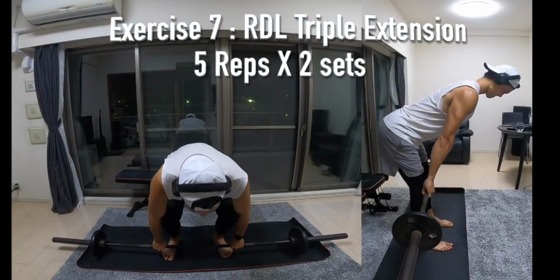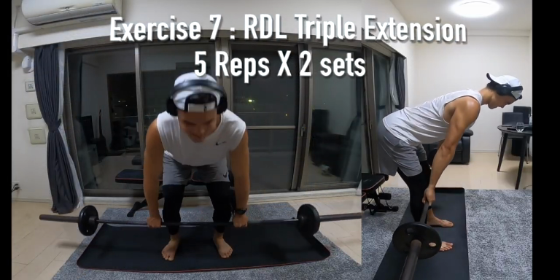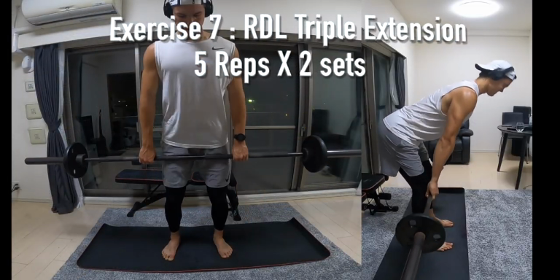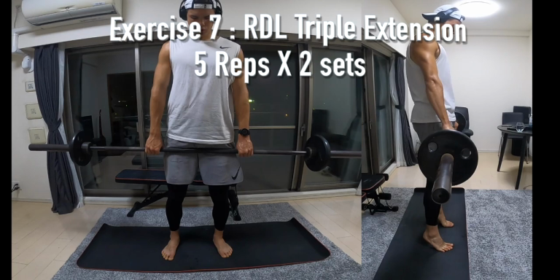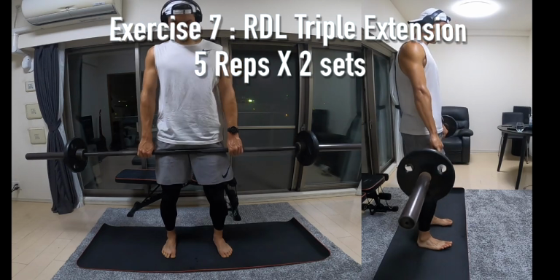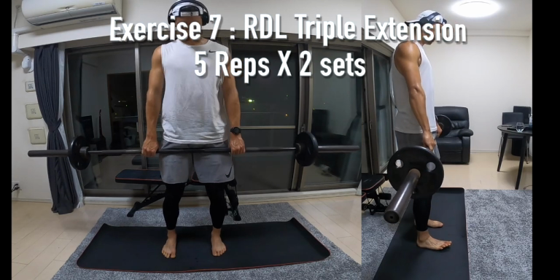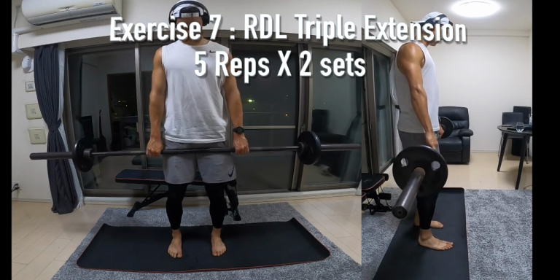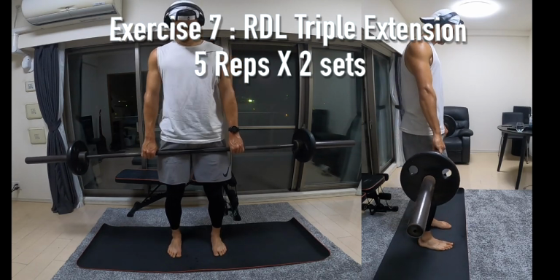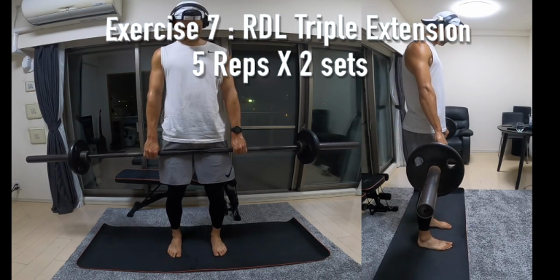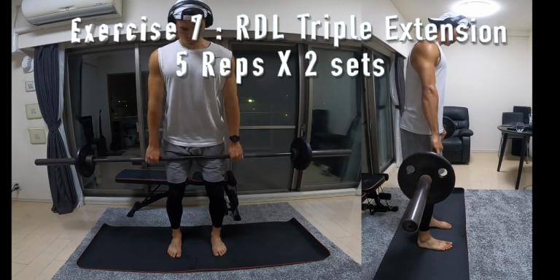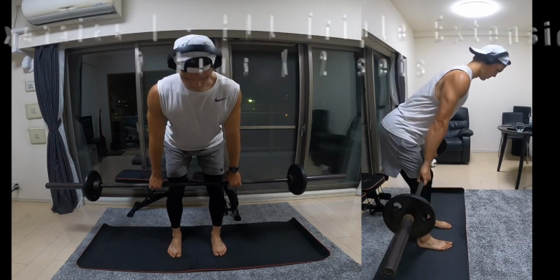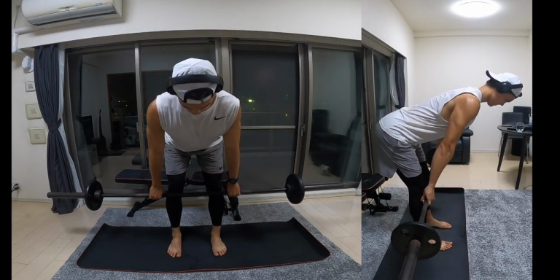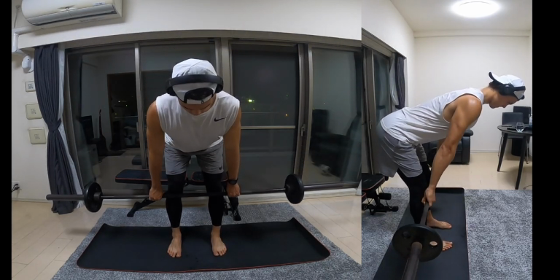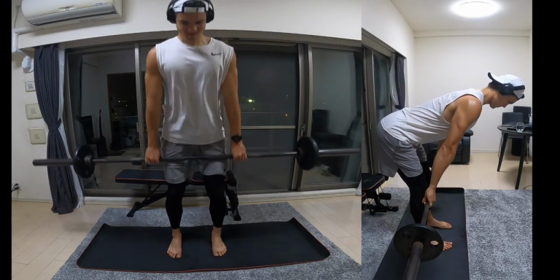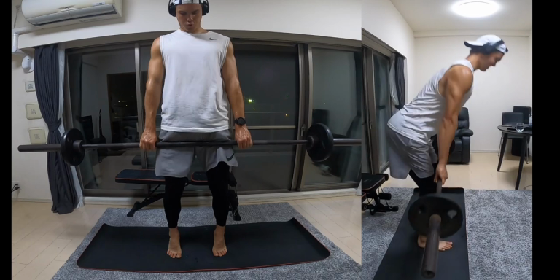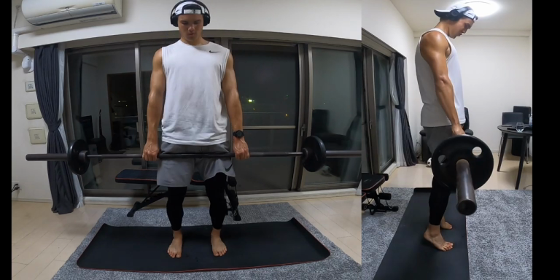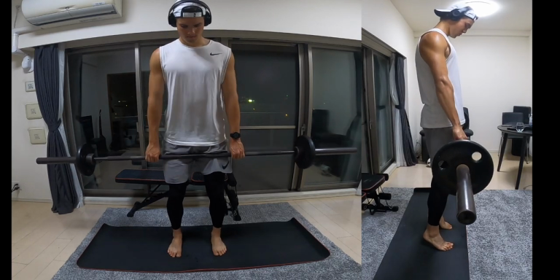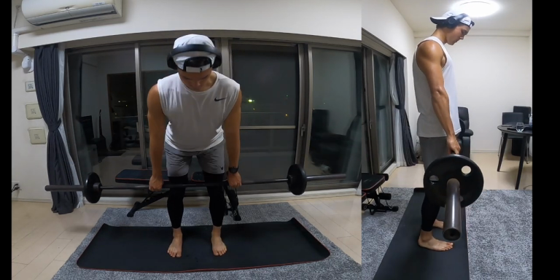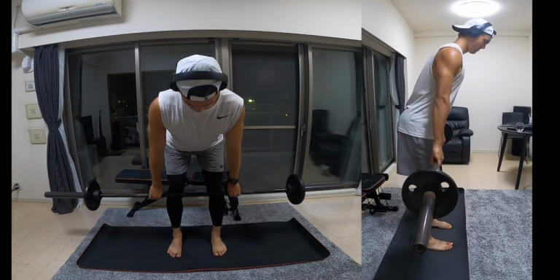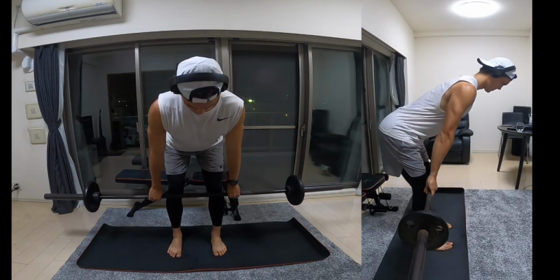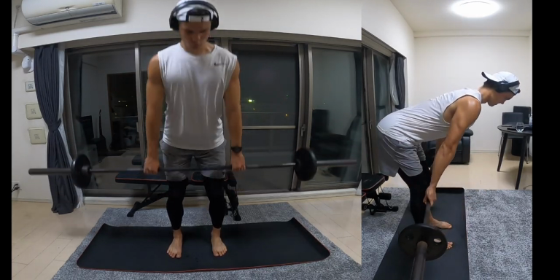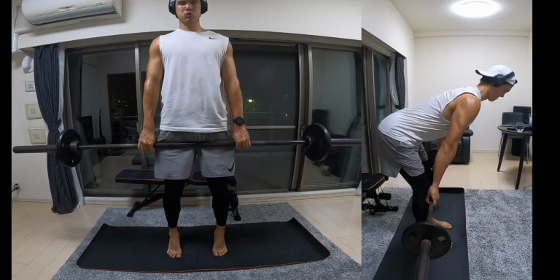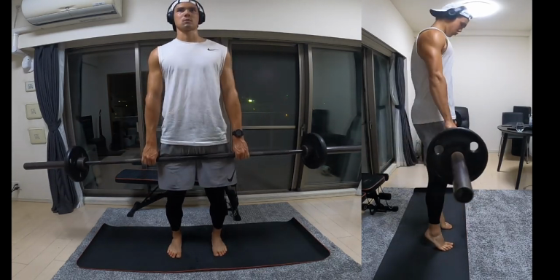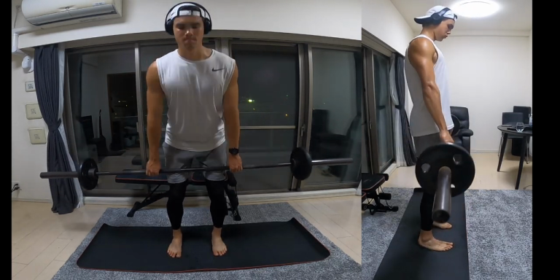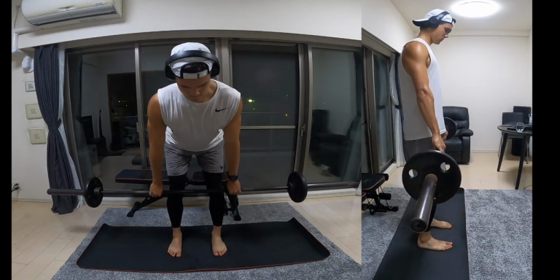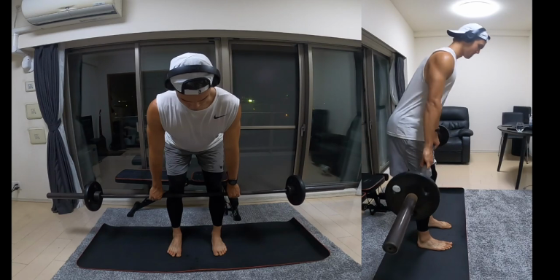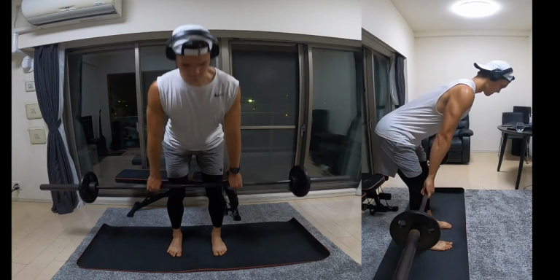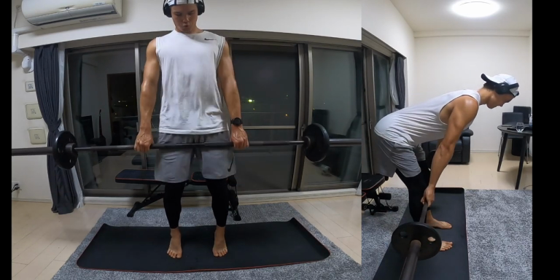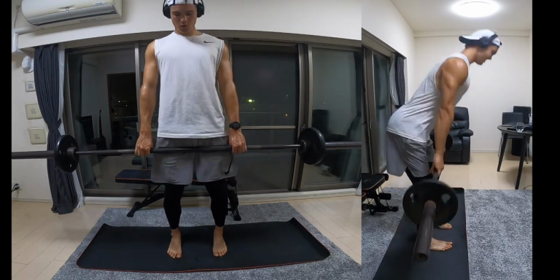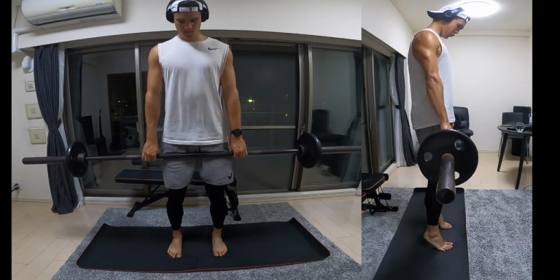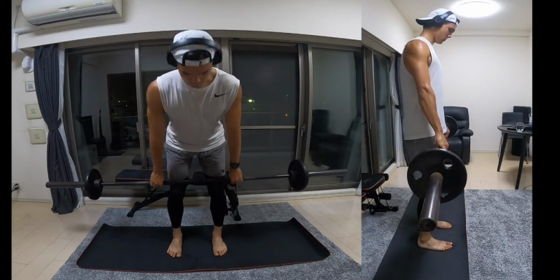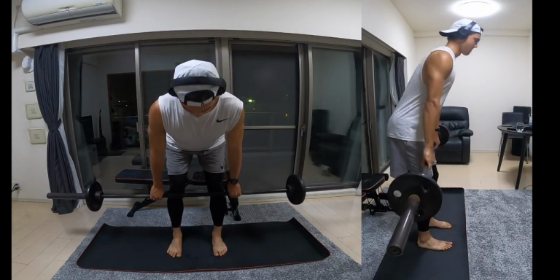Next up is an RDL triple extension. This is the exact same movement as the last exercise, however when you come up you're going to be triple extended — lifting your heels off the floor, including a calf raise in the movement as well.